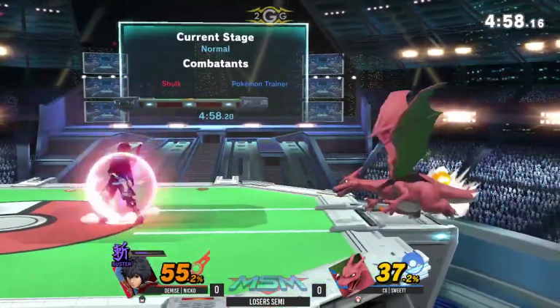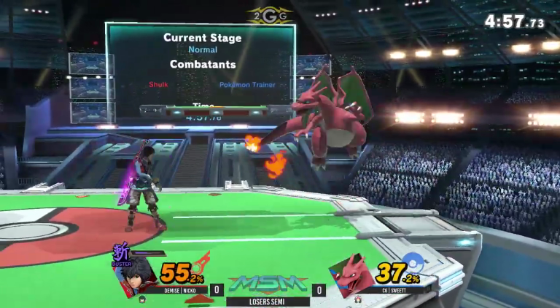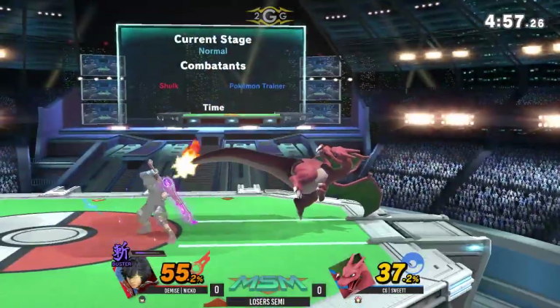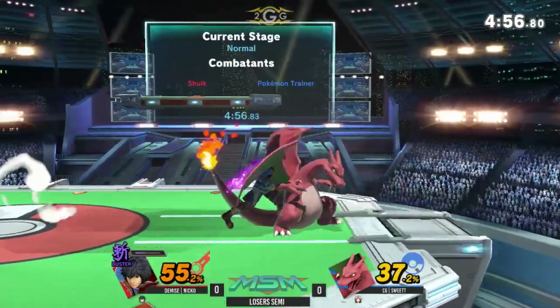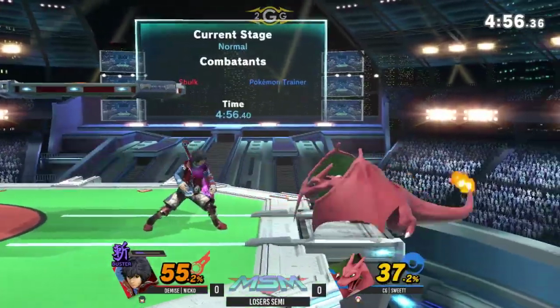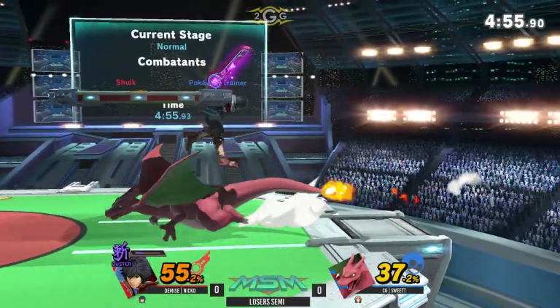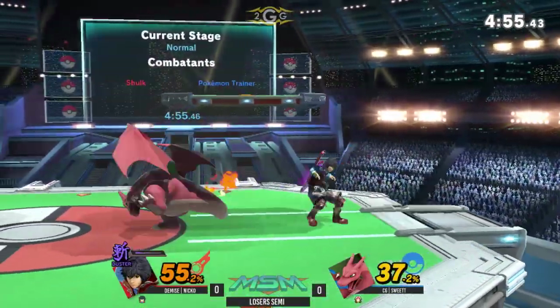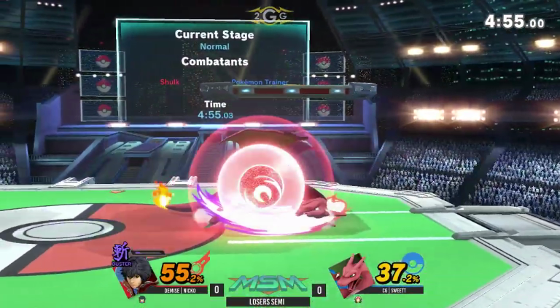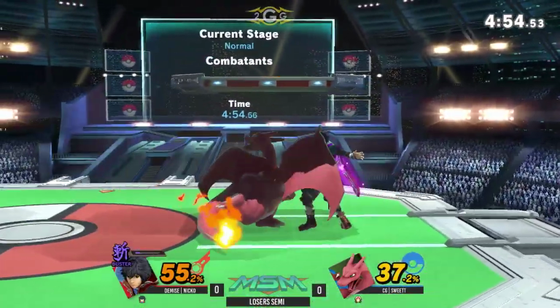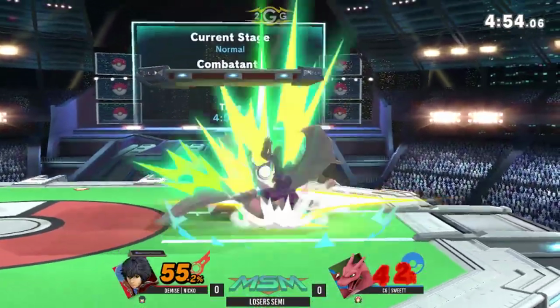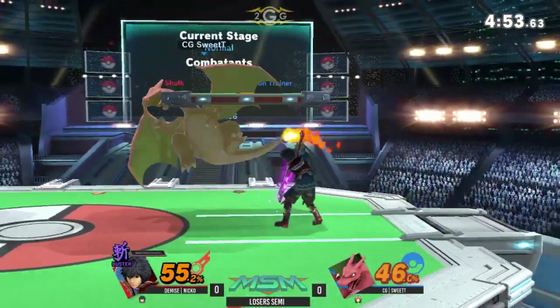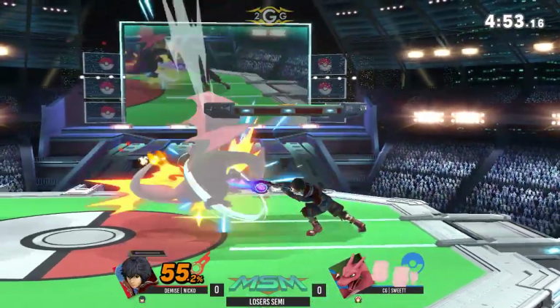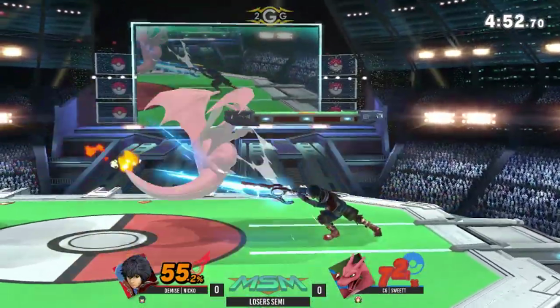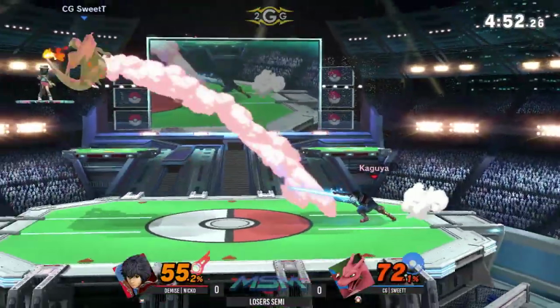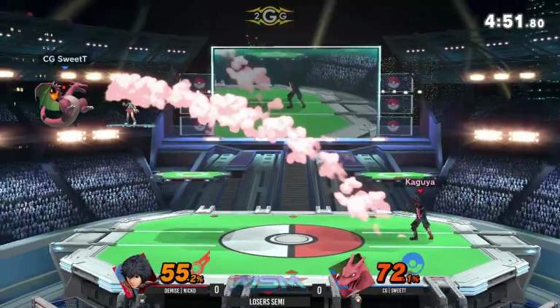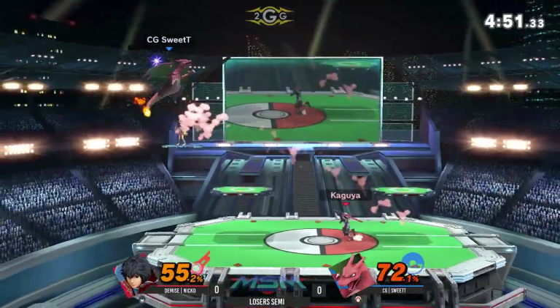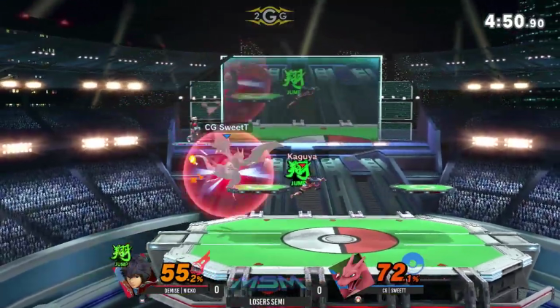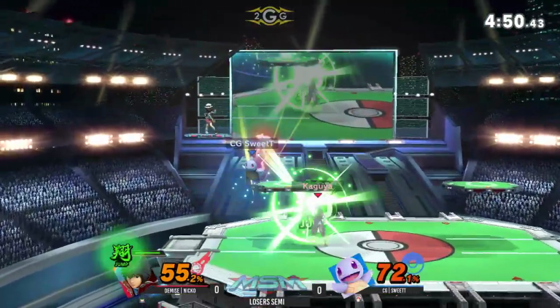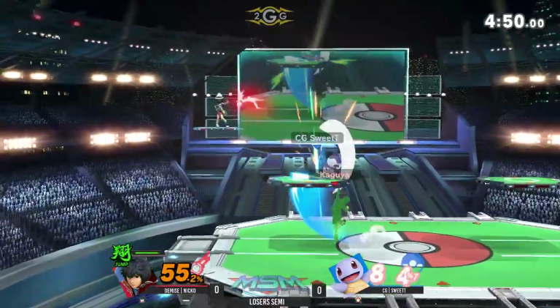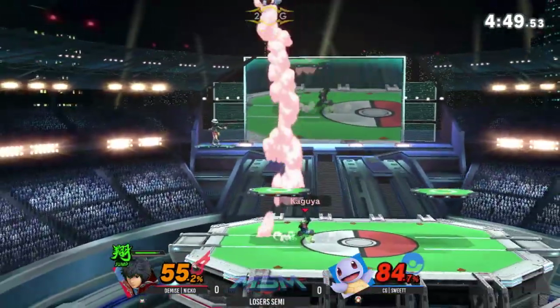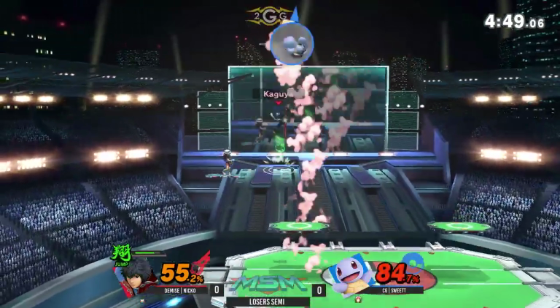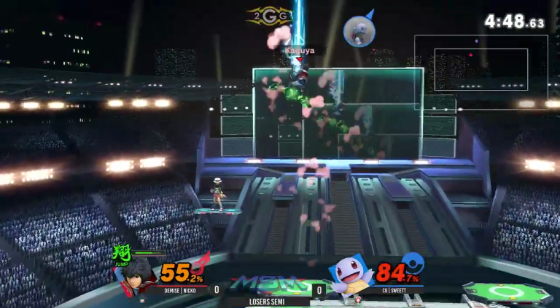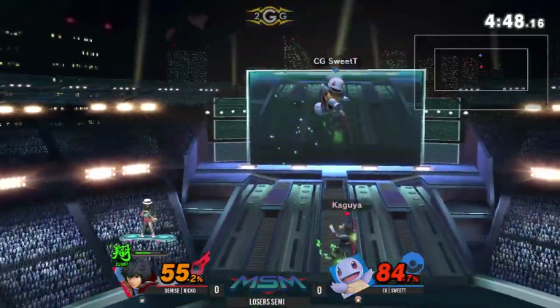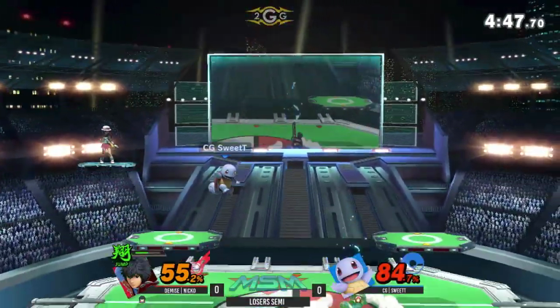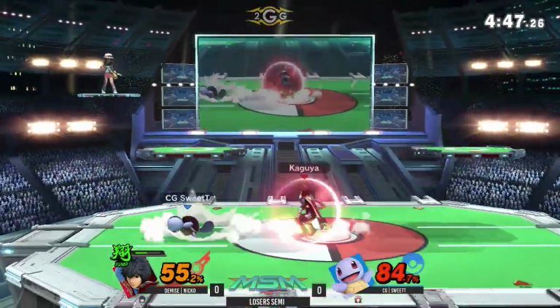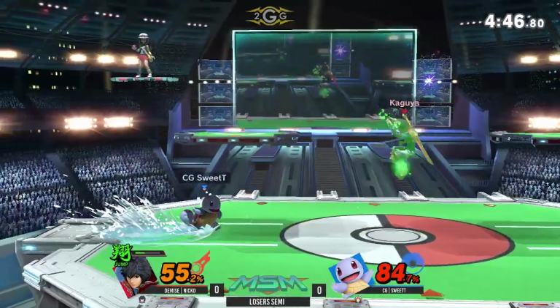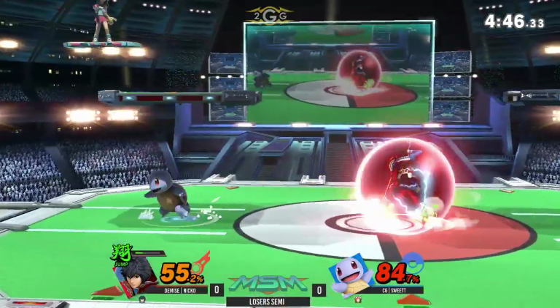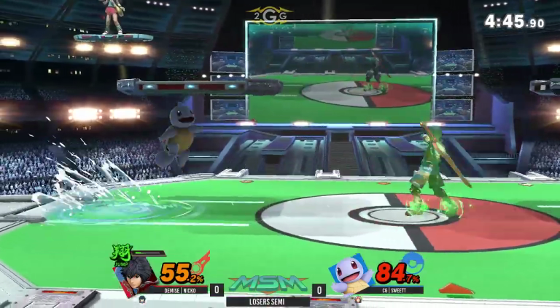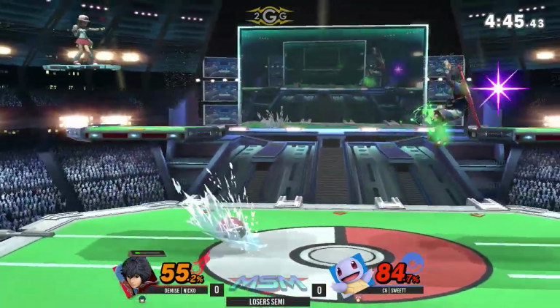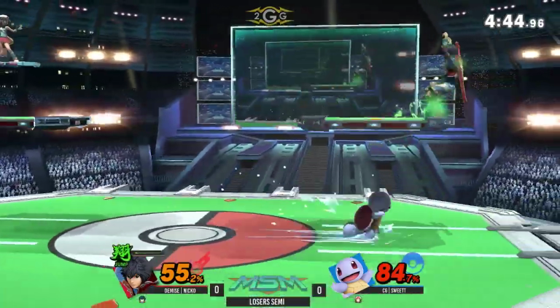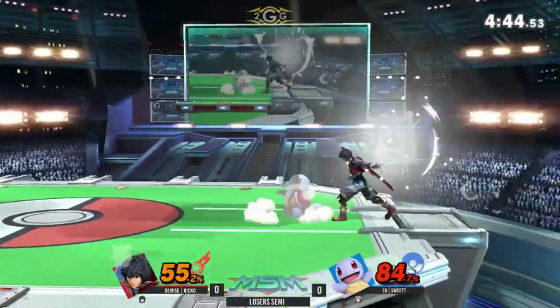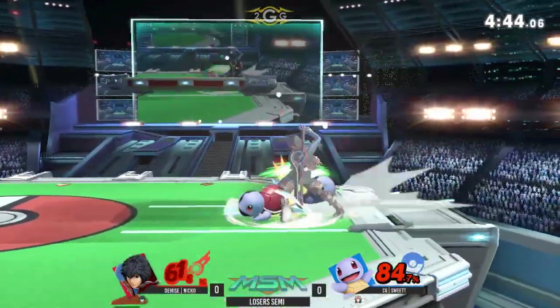When all the hits connect you don't fall out of it. Even with the parry, he shouldn't be able to punish that back air from full range. Niko's slowly getting the timing to punish these switches from Pokemon Trainer.